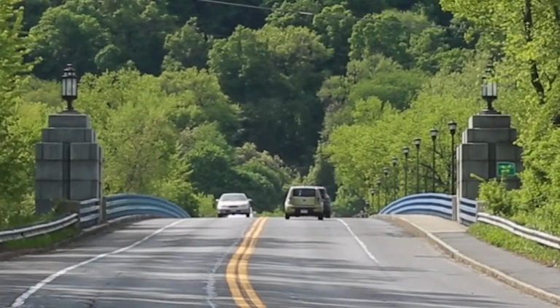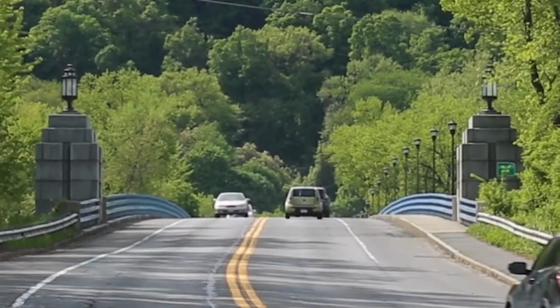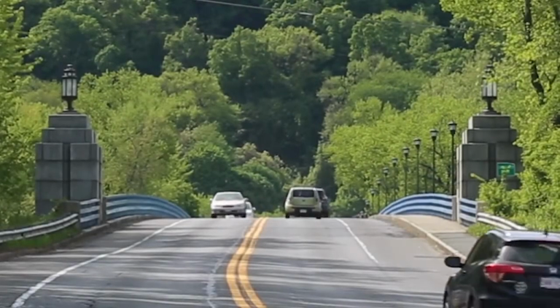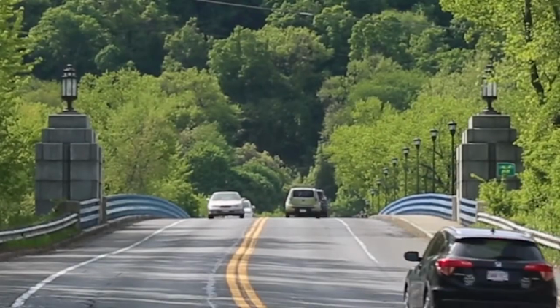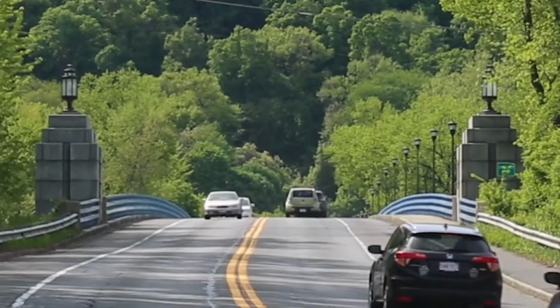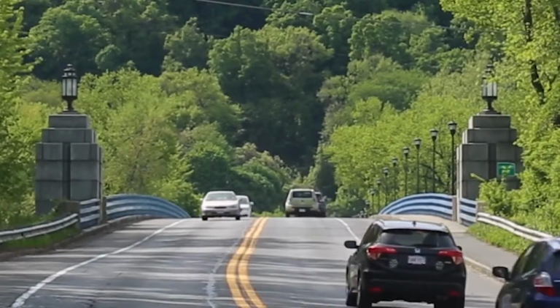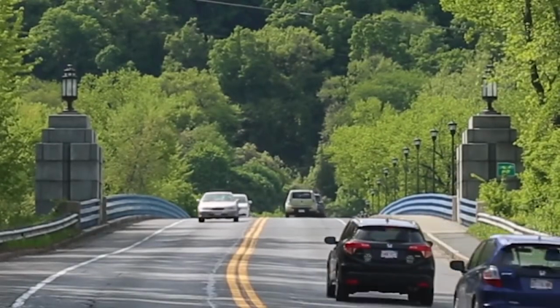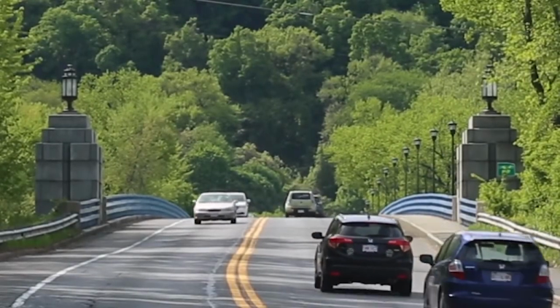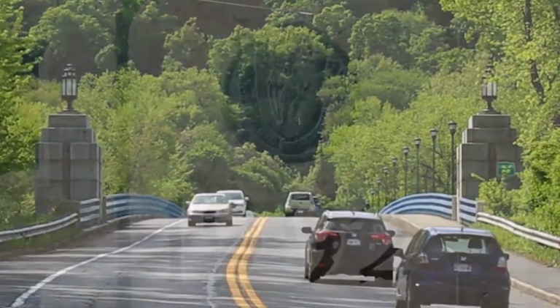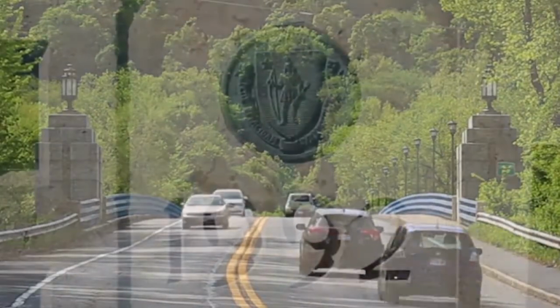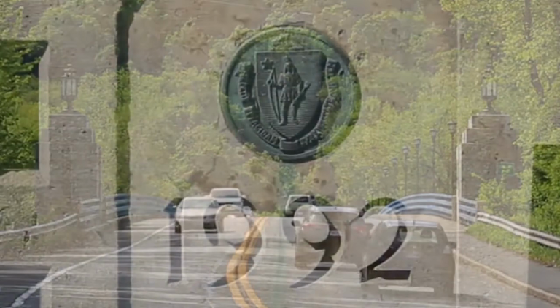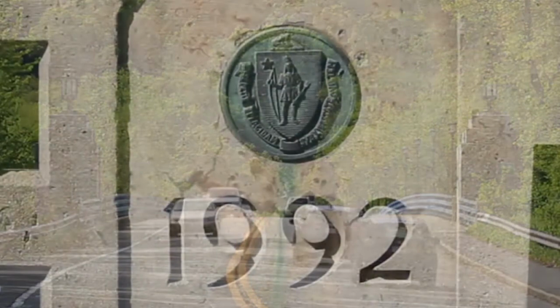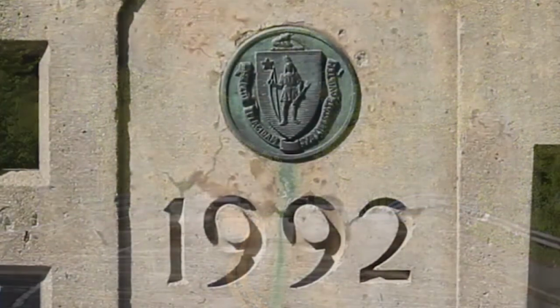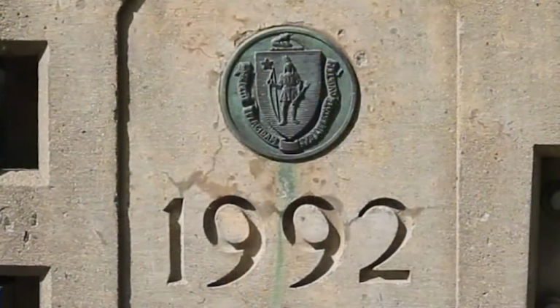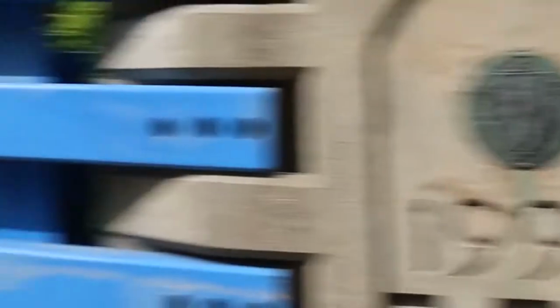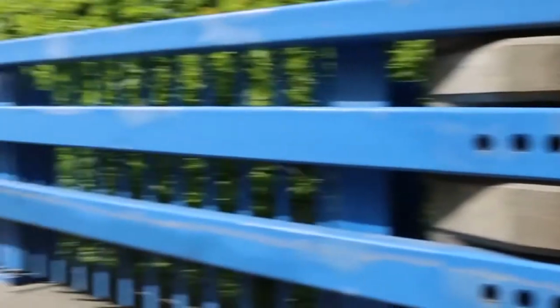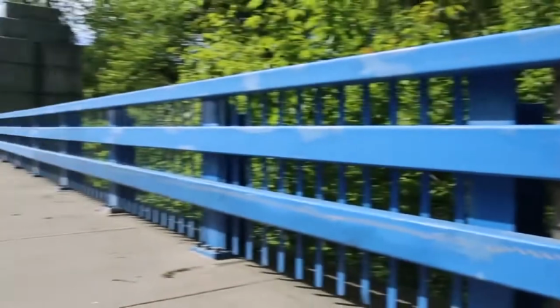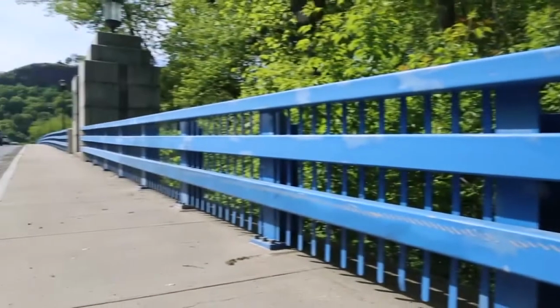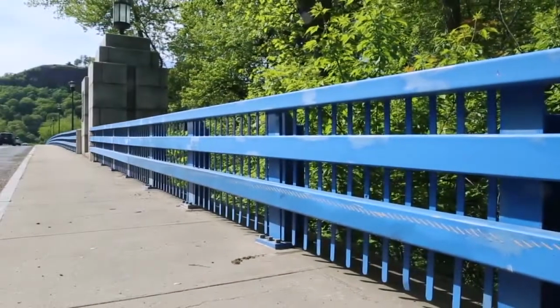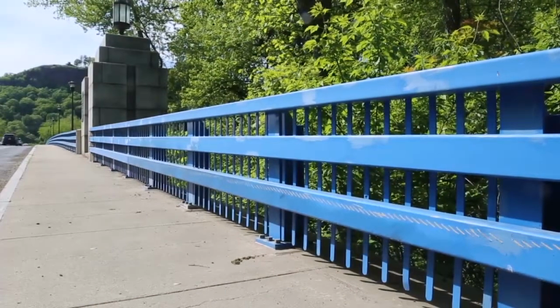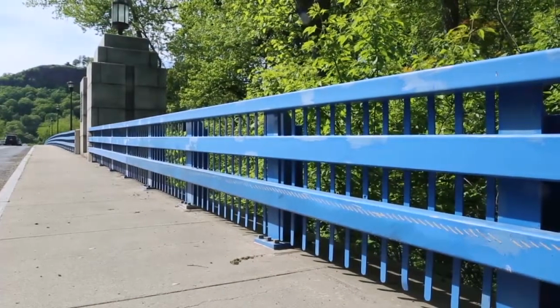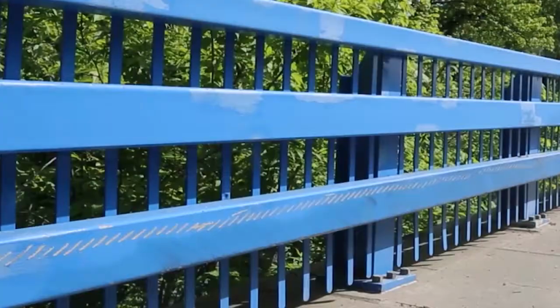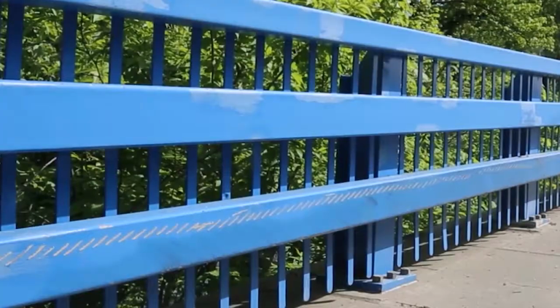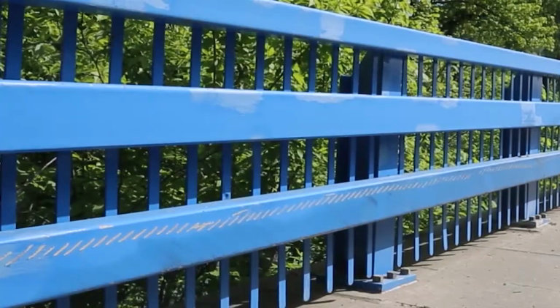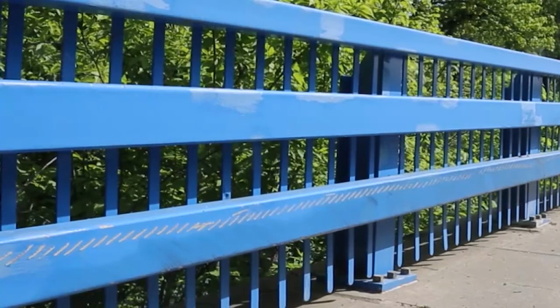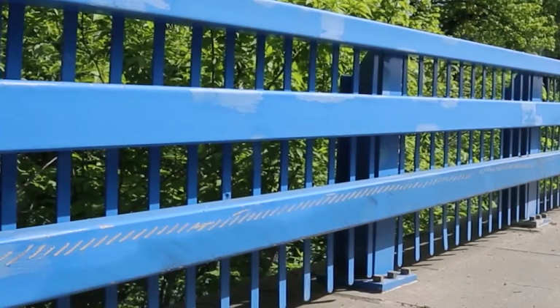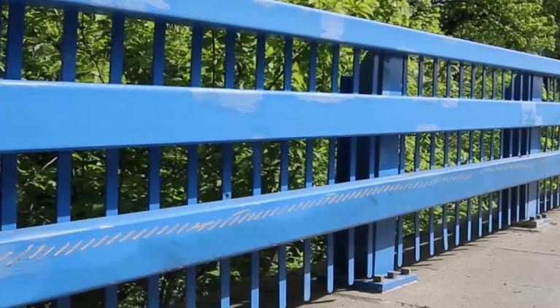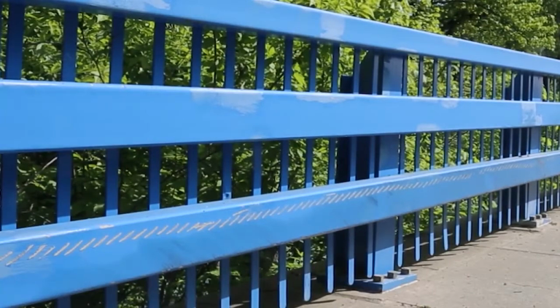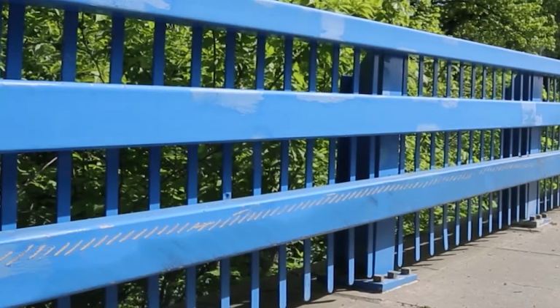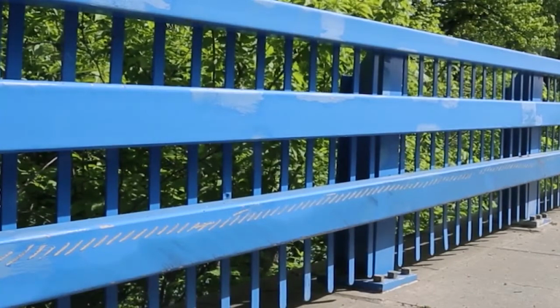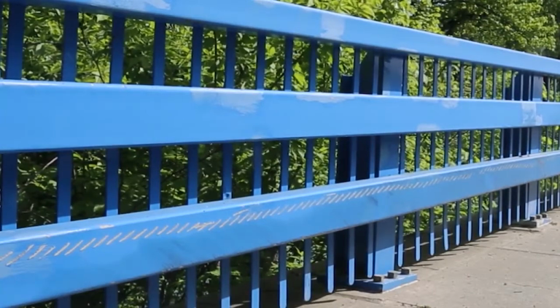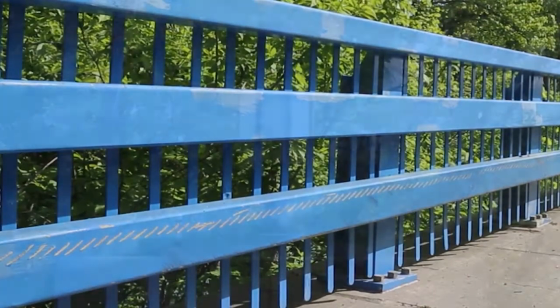In 1992, the bridge underwent what turned out to be a somewhat controversial renovation, which saw the original cast iron Art Deco railings discarded and replaced with simpler blue contemporary railings.